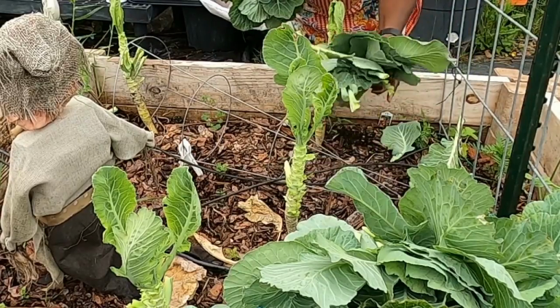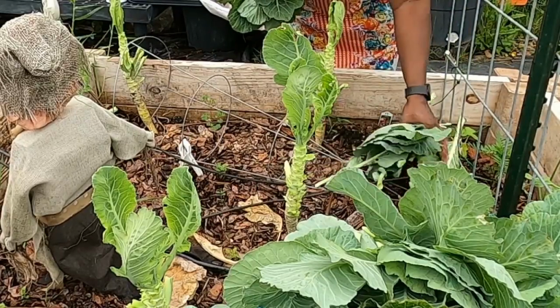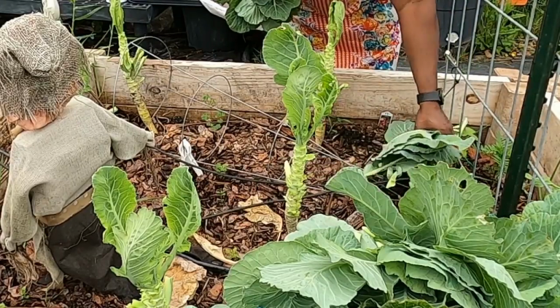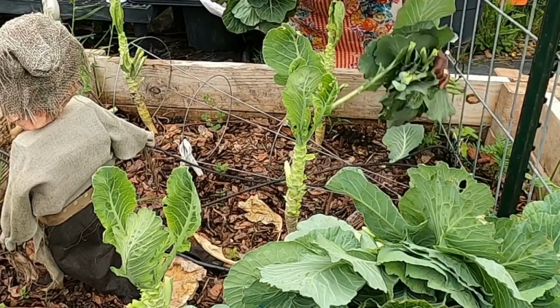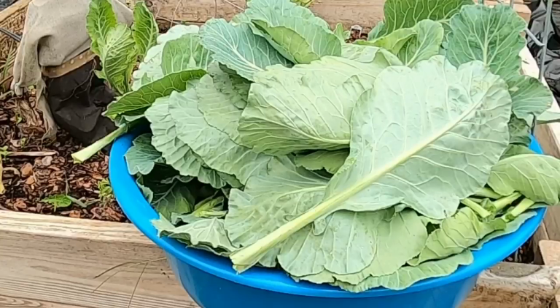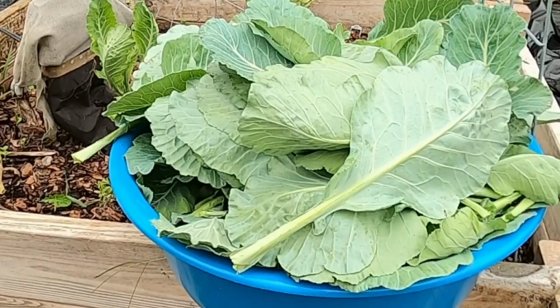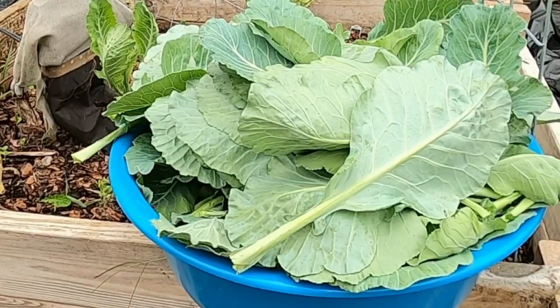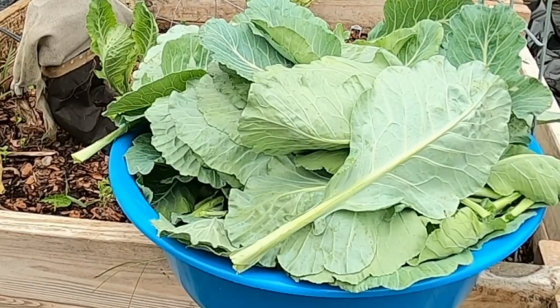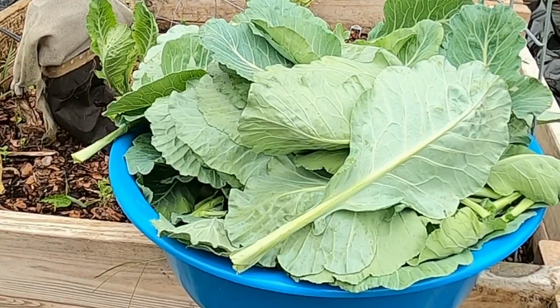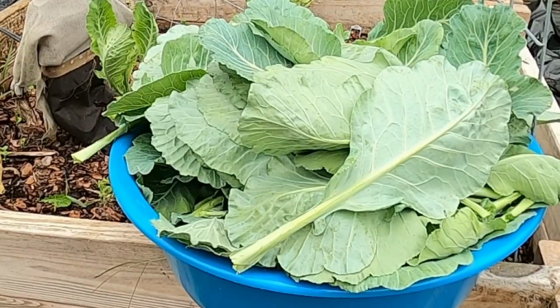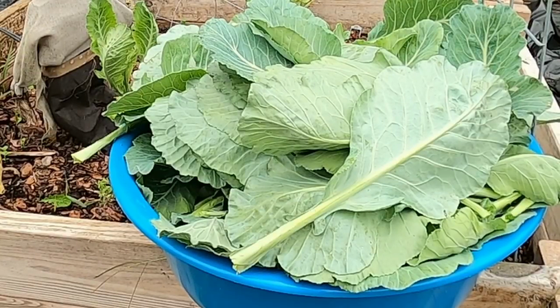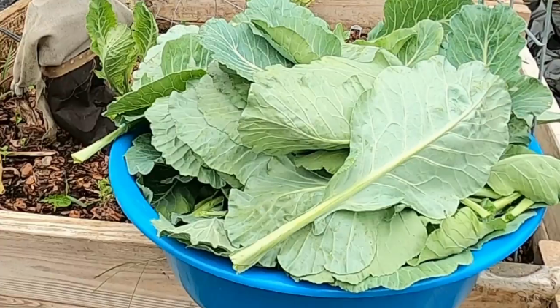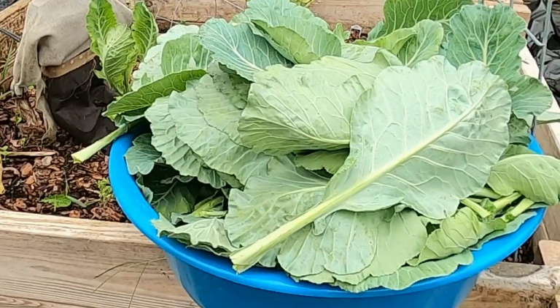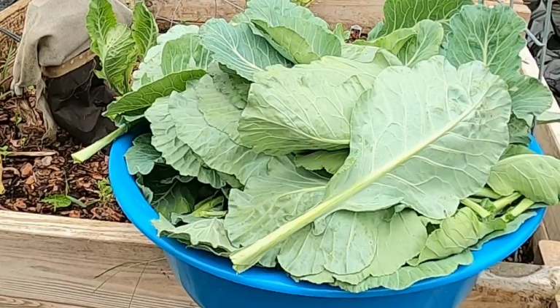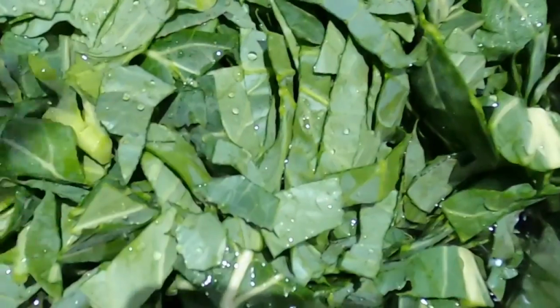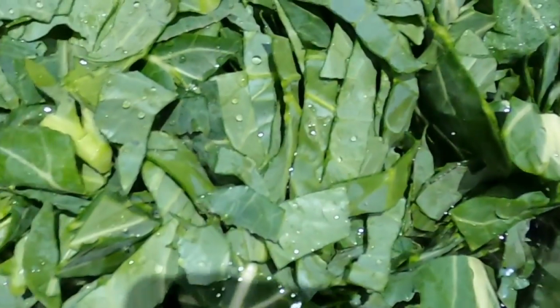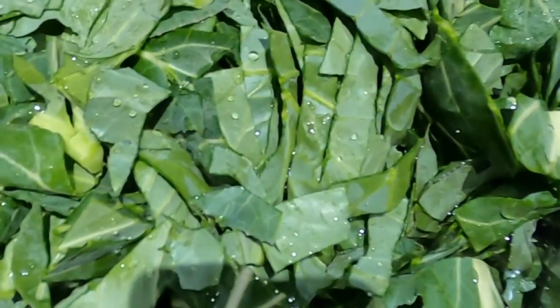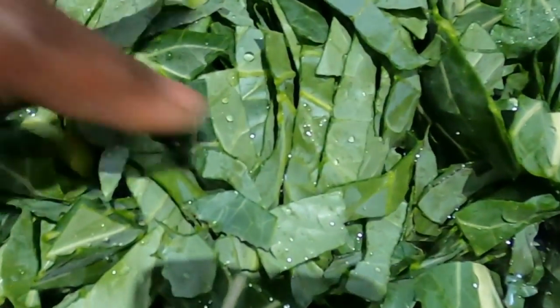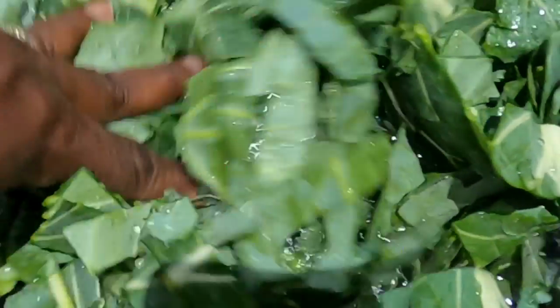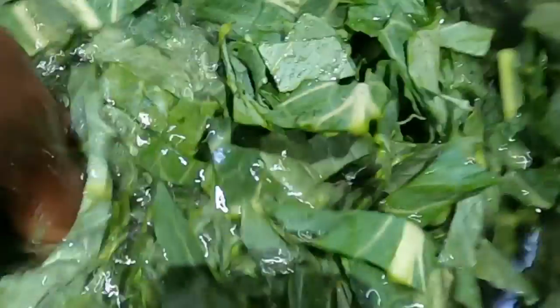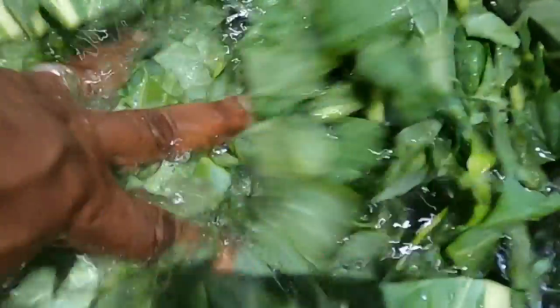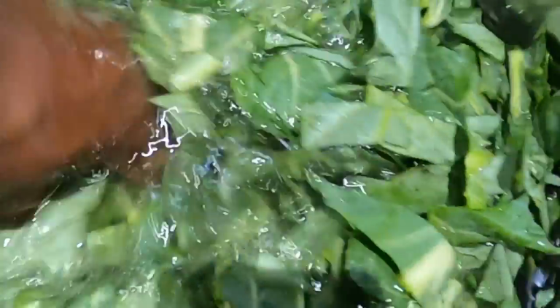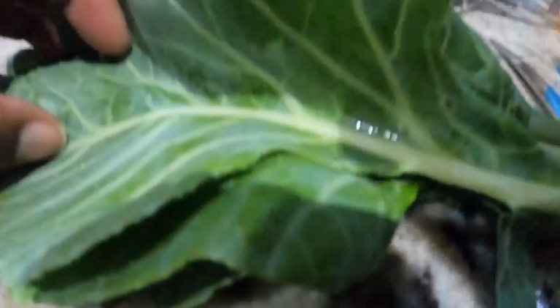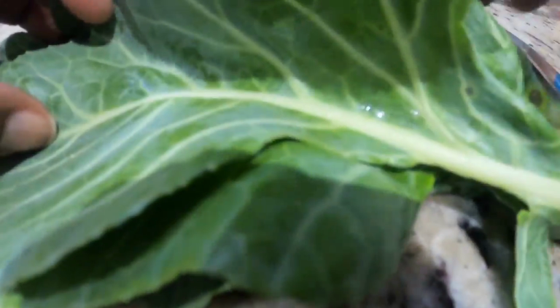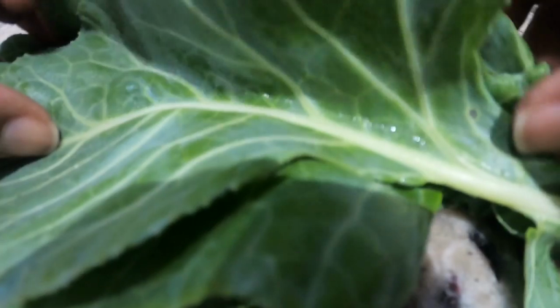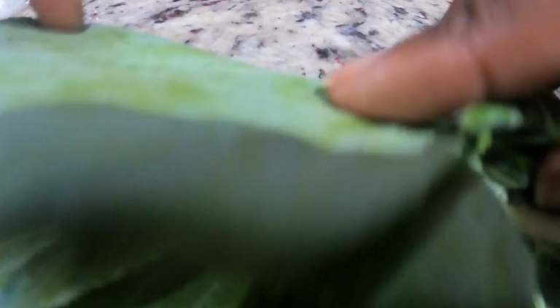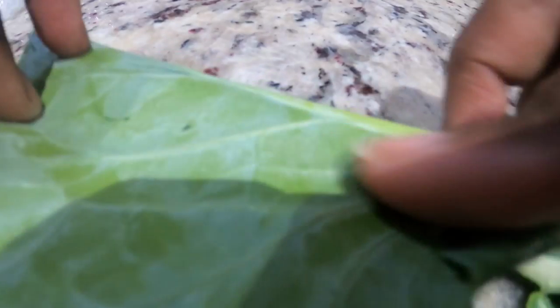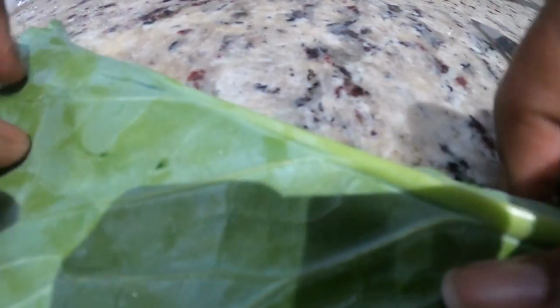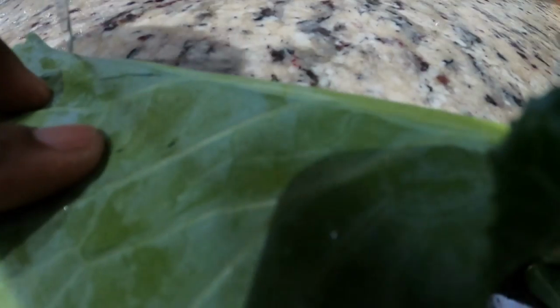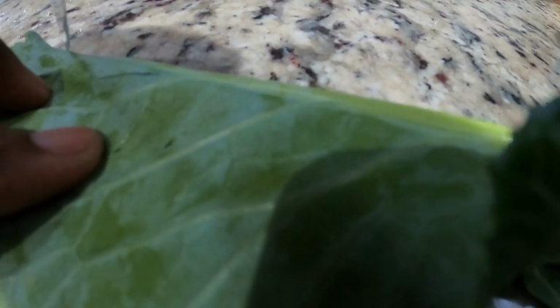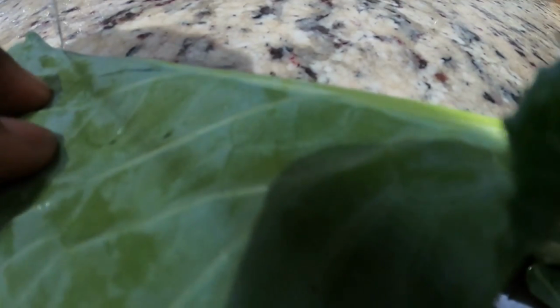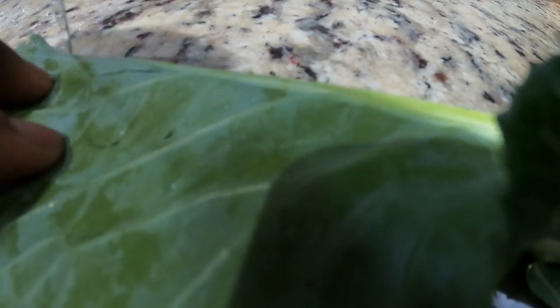Back in the kitchen, we're going to show you how to prepare and store your collard greens for future use. First, give the leaves a good rinse and remove any dirt or debris. Once they're clean, it's time to remove the tough stems.